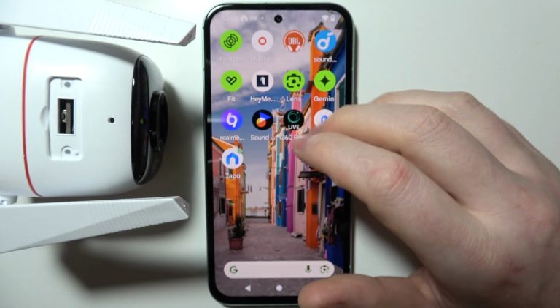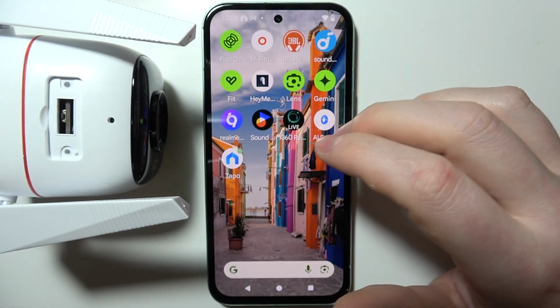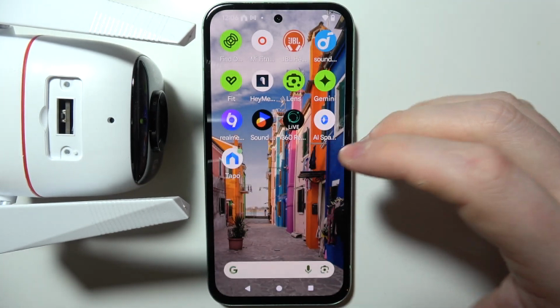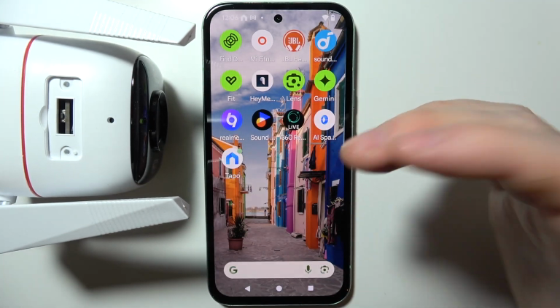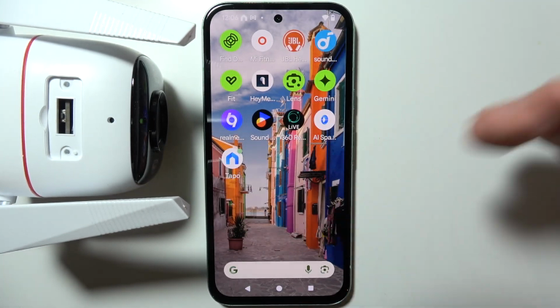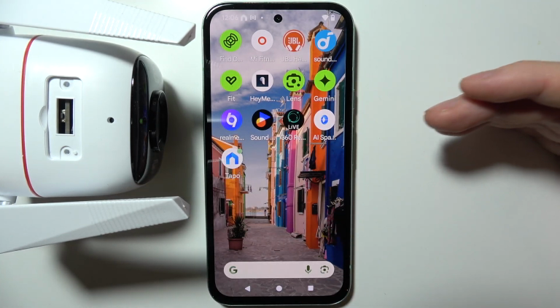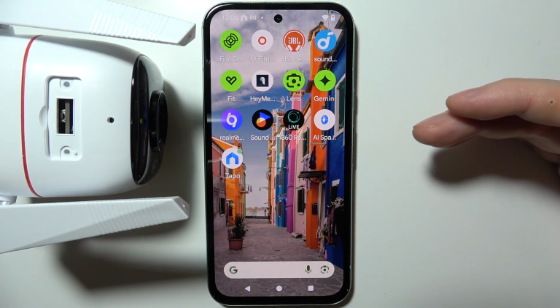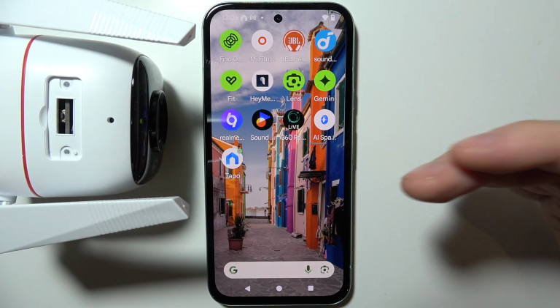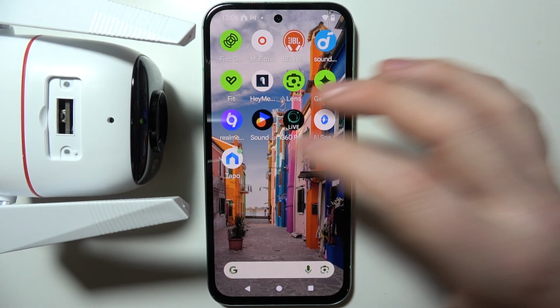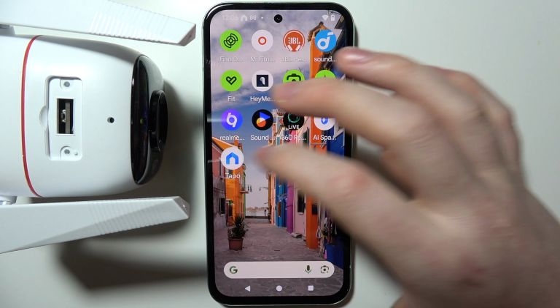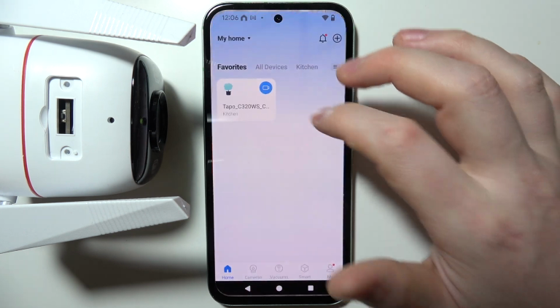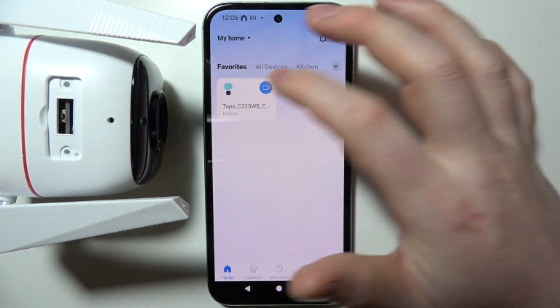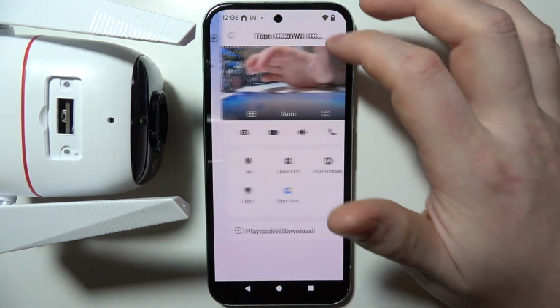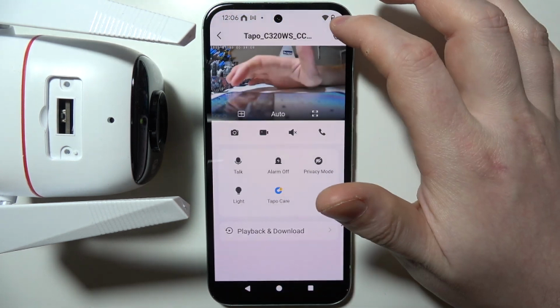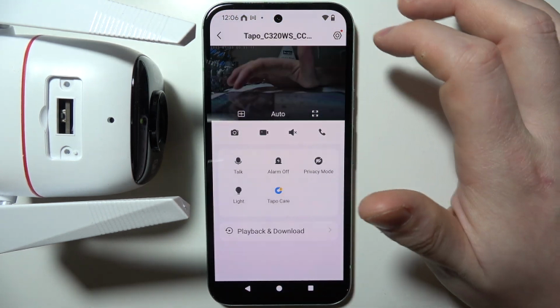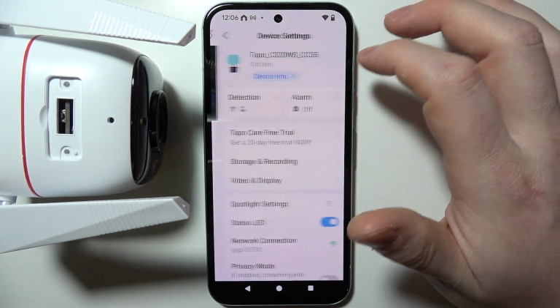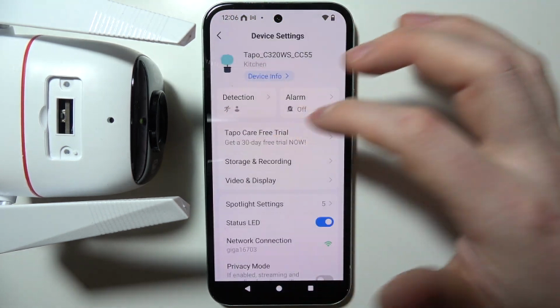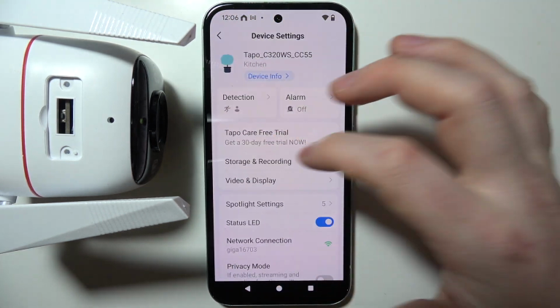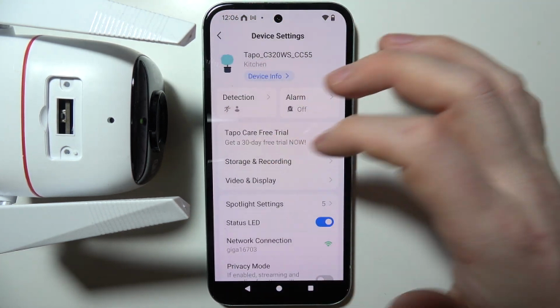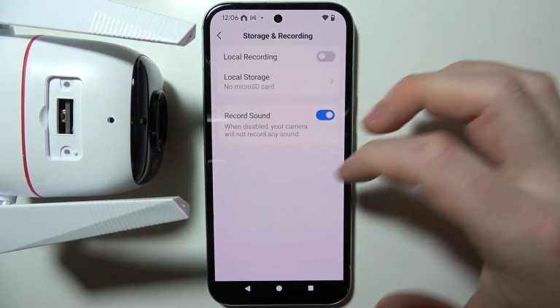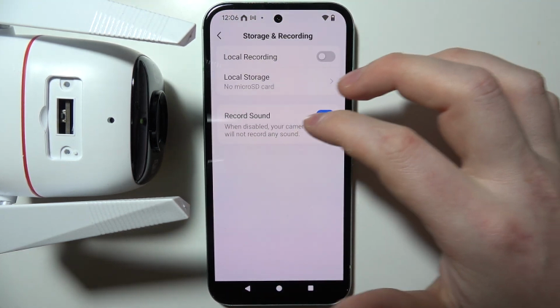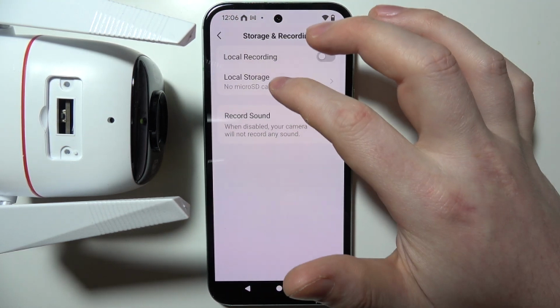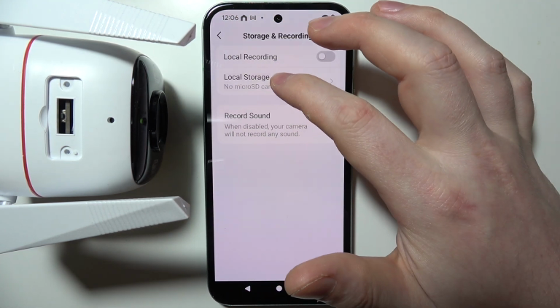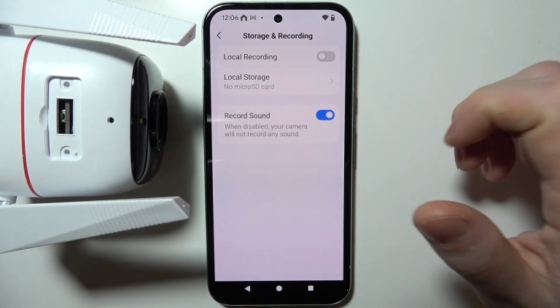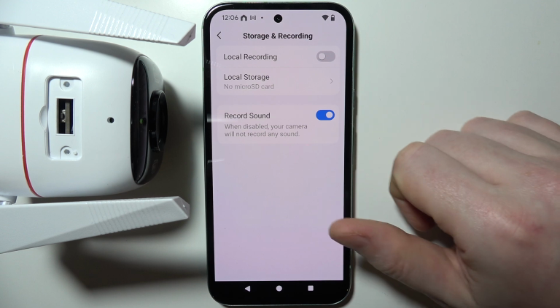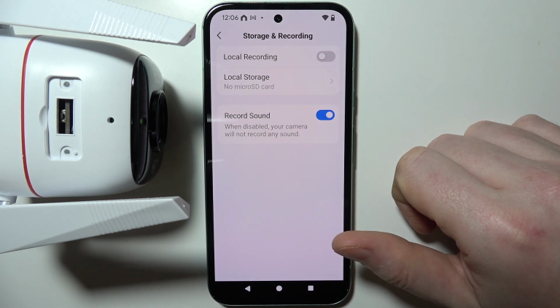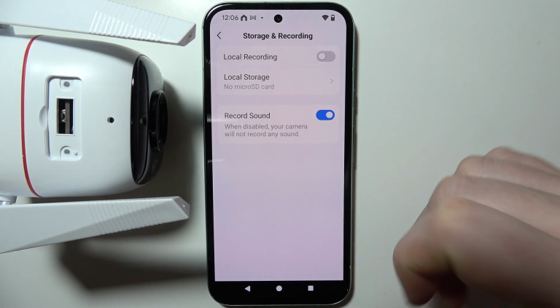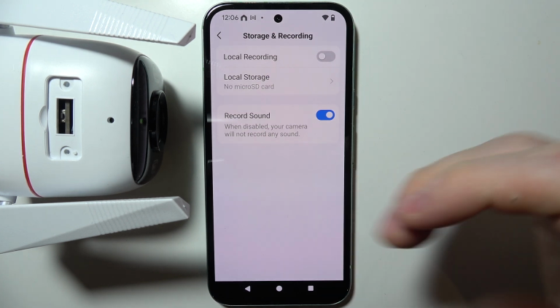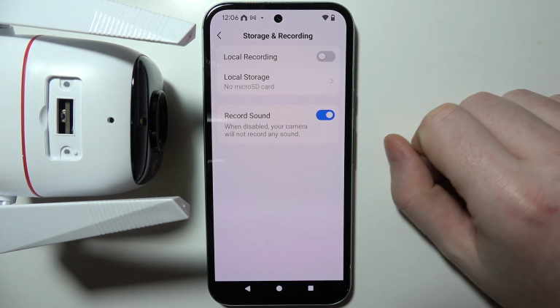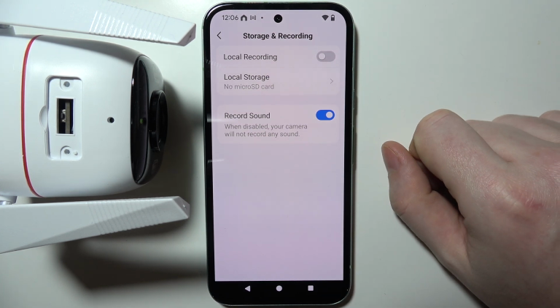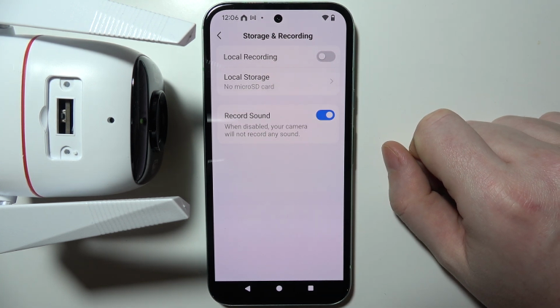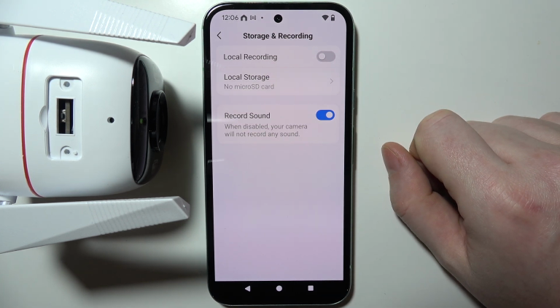That means you will need to replace your card or format the card in the Tapo settings. You can find it in Storage and Recording, then Local Storage right there. That's the way to format it.